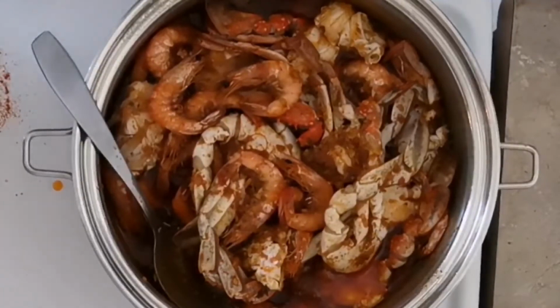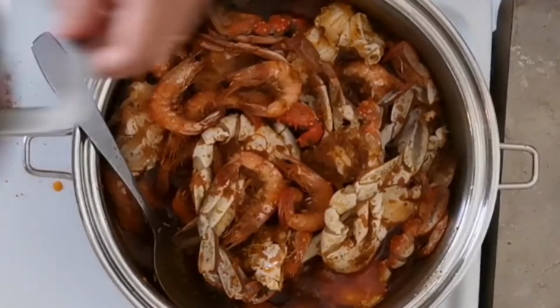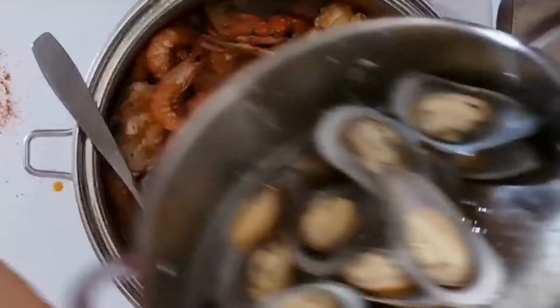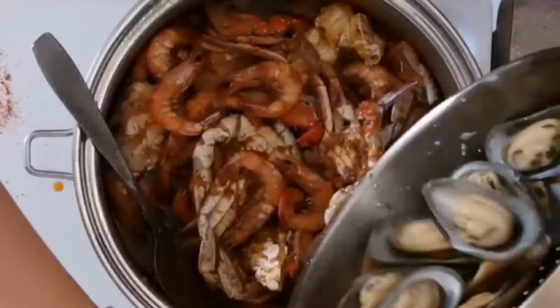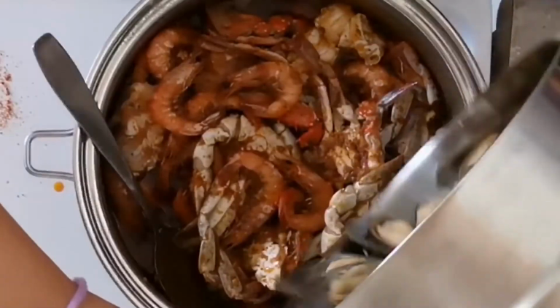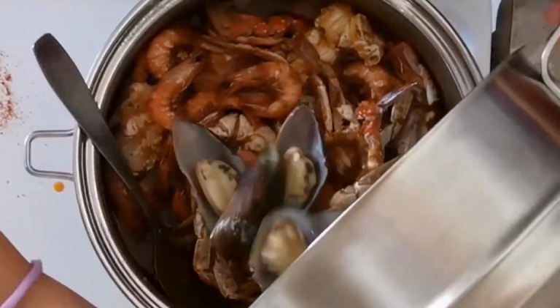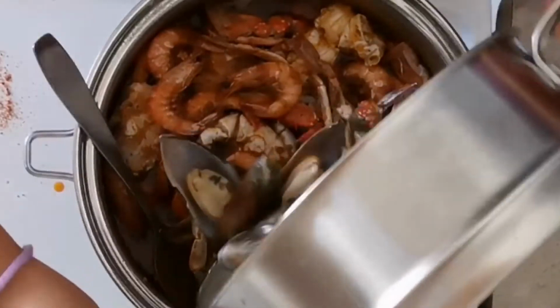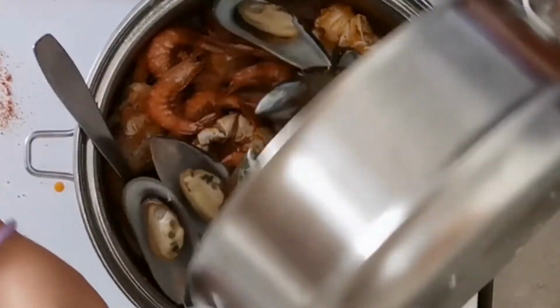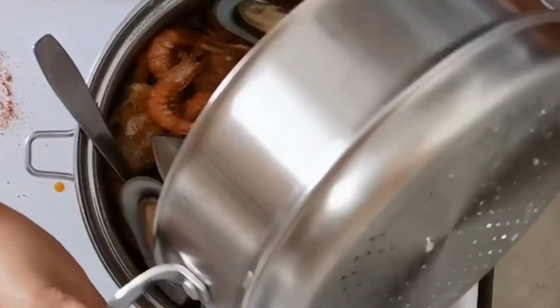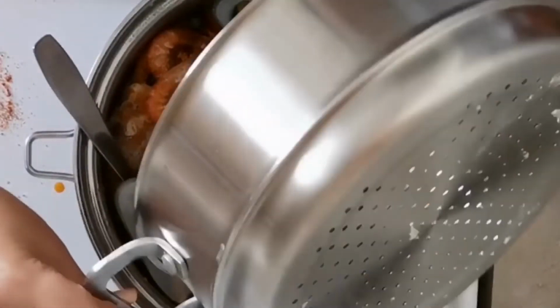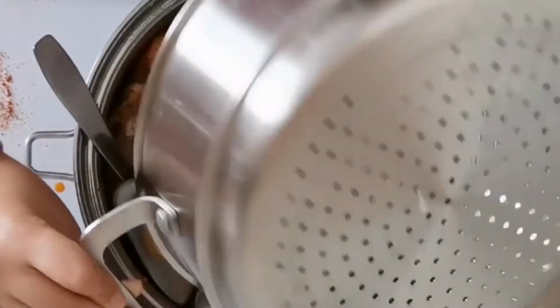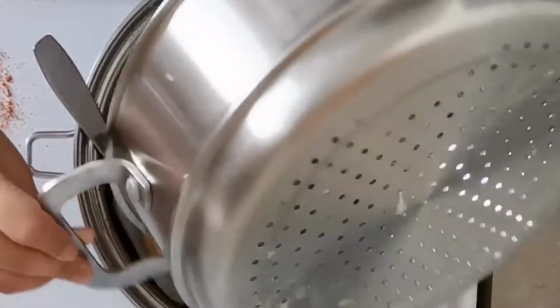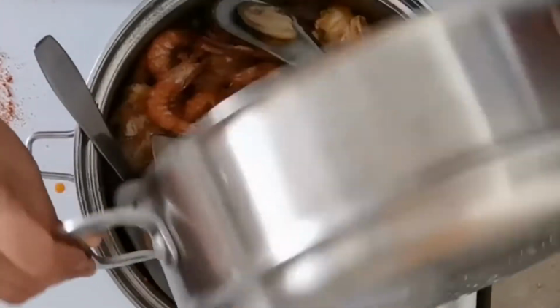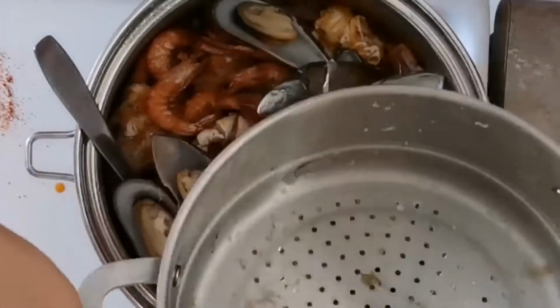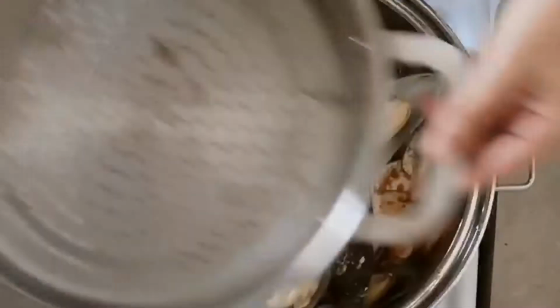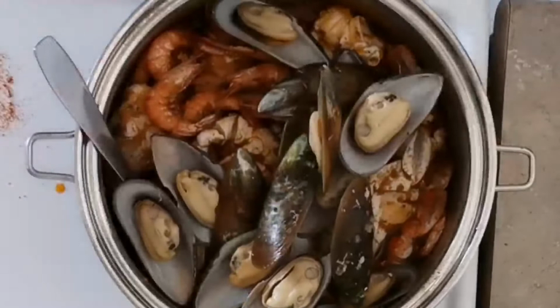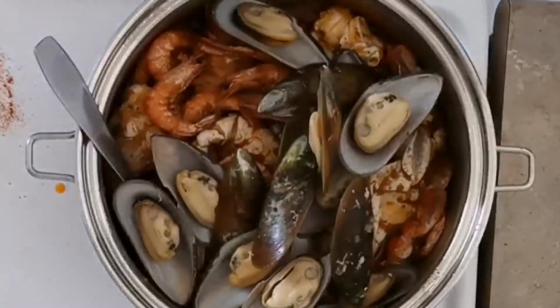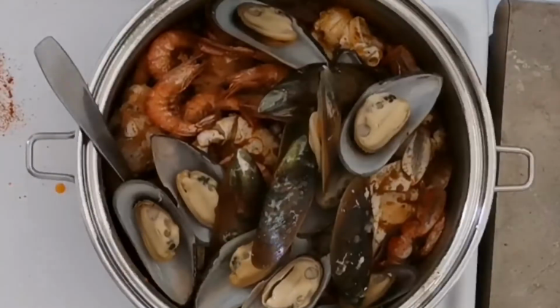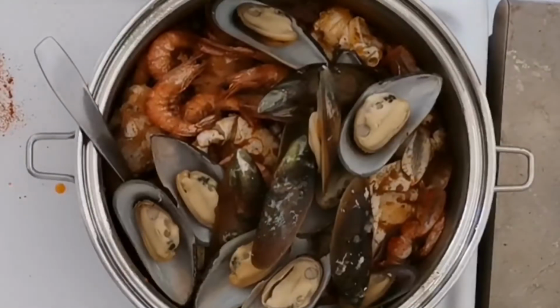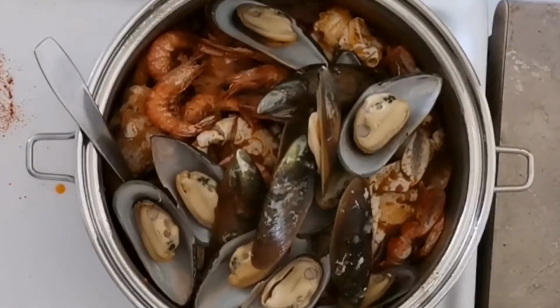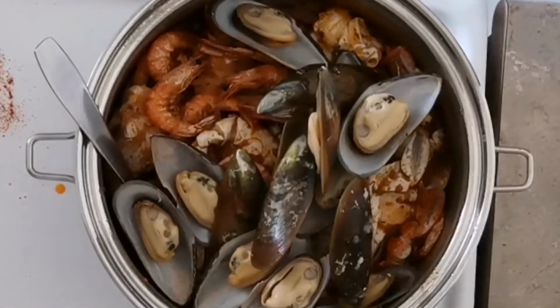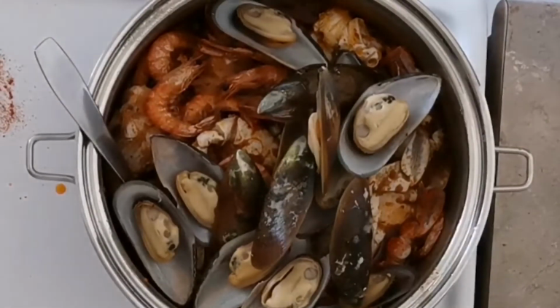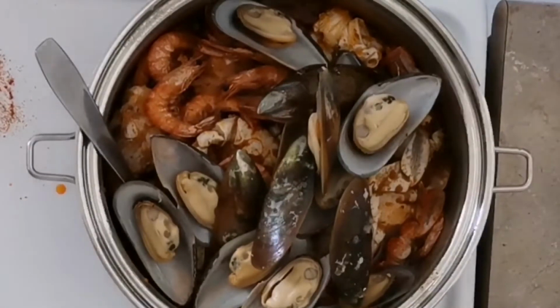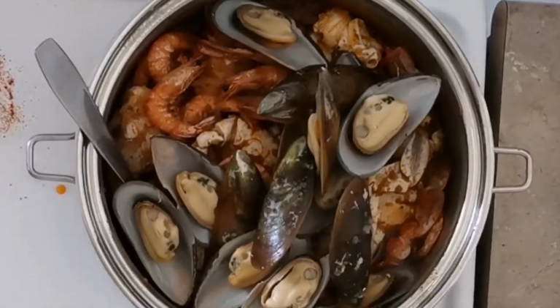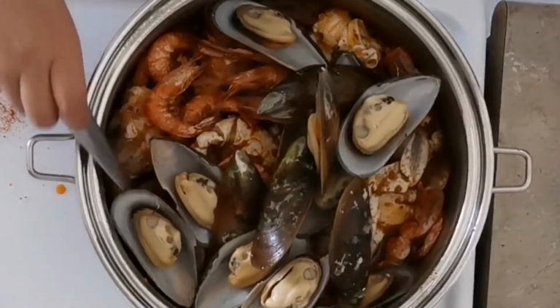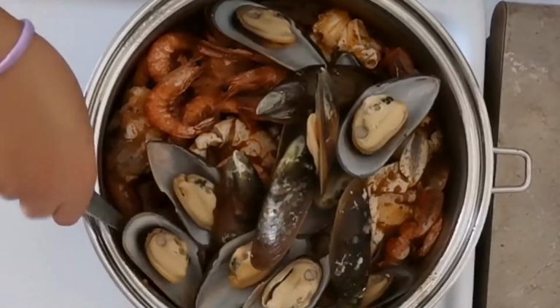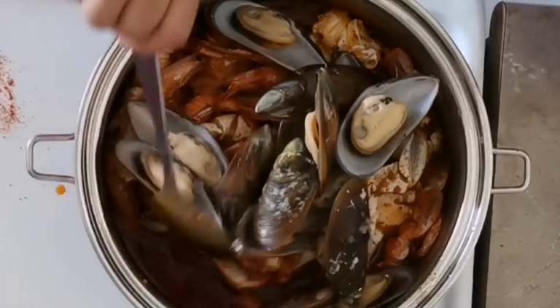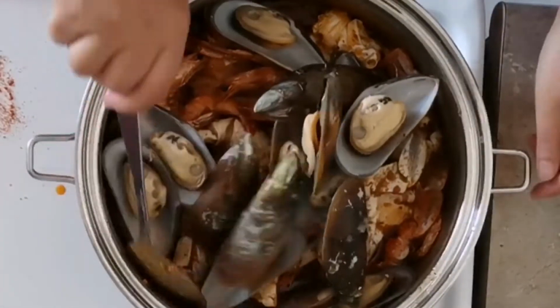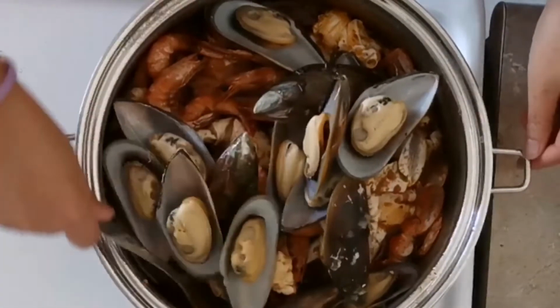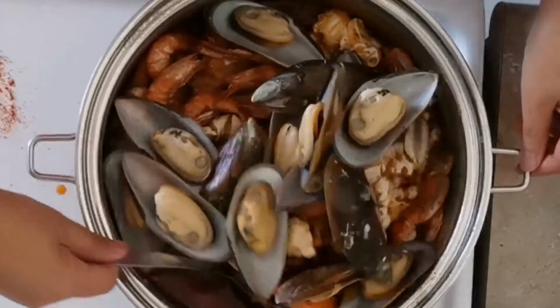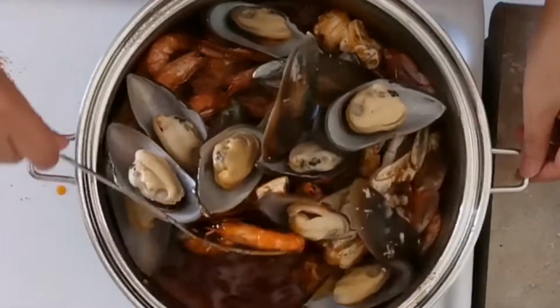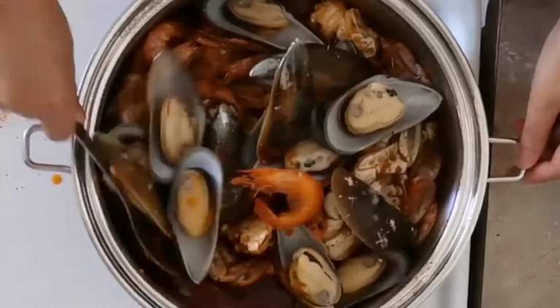At this point we can add our mussels. Mix everything together and we are all good to serve.